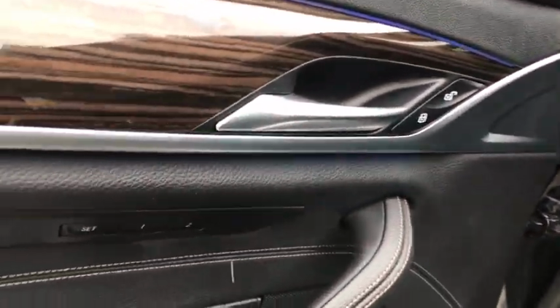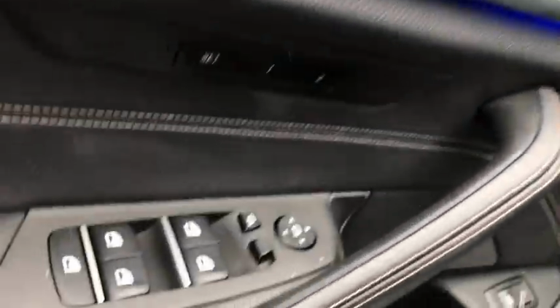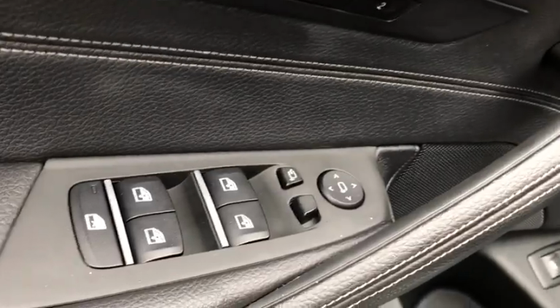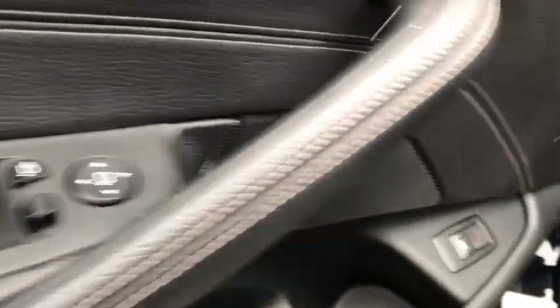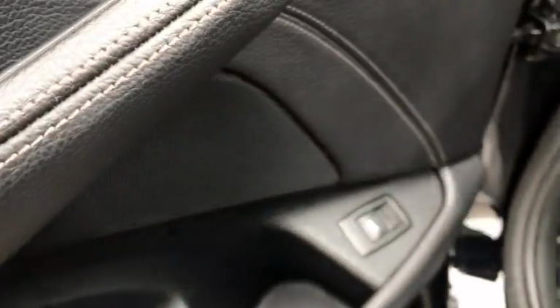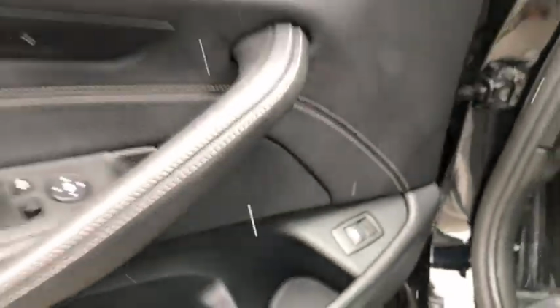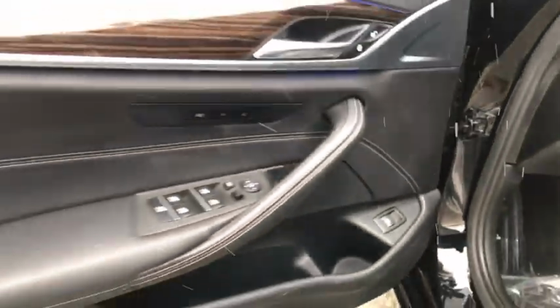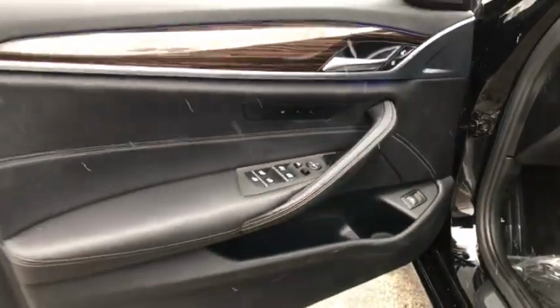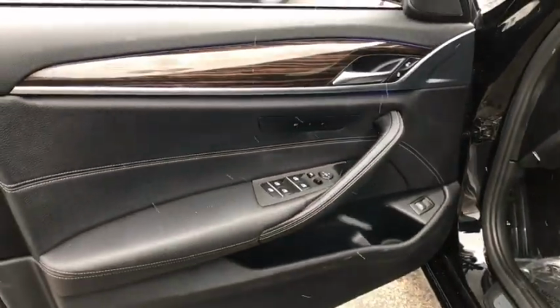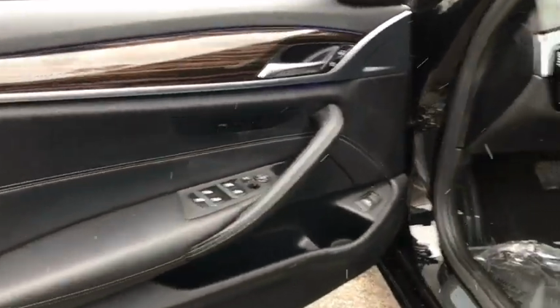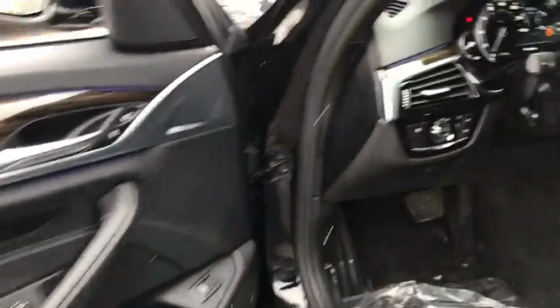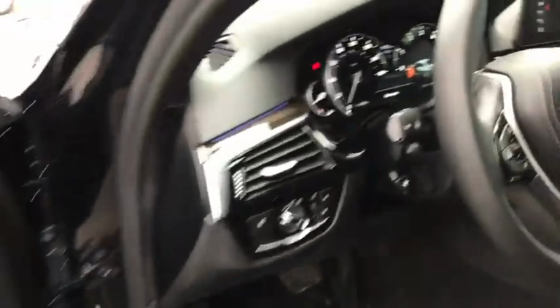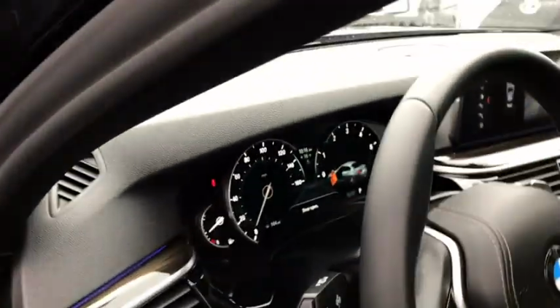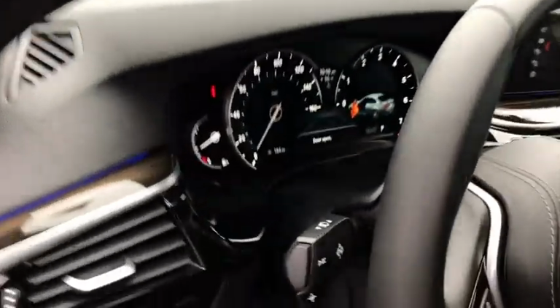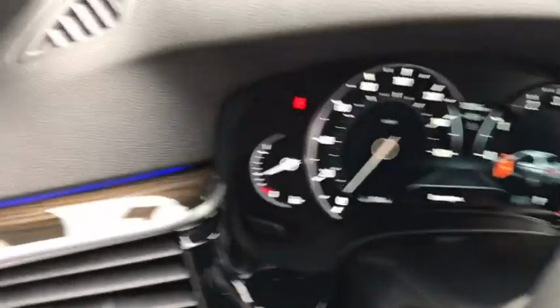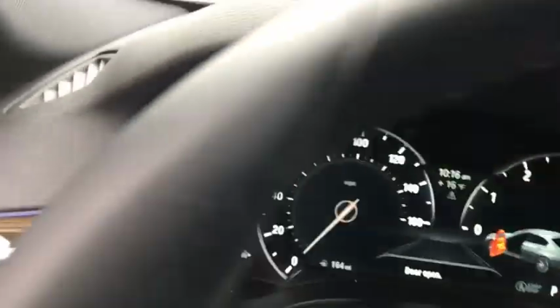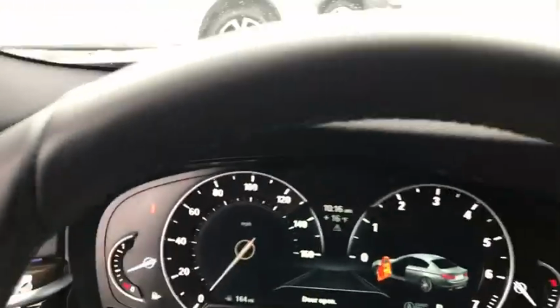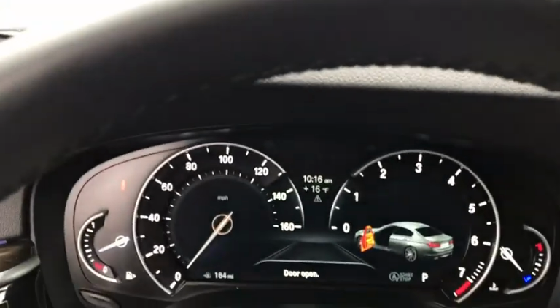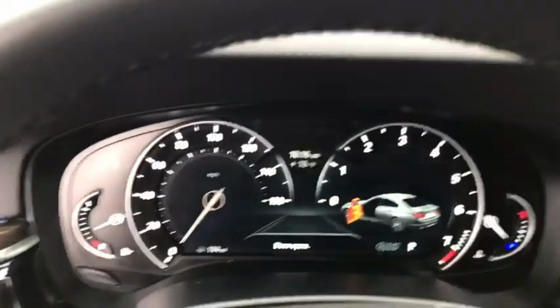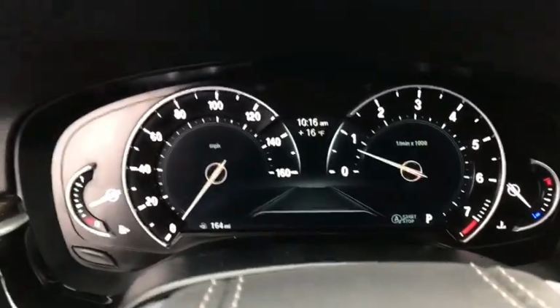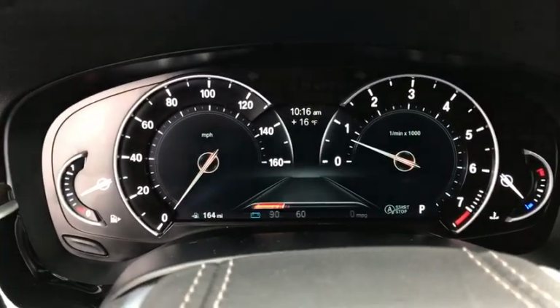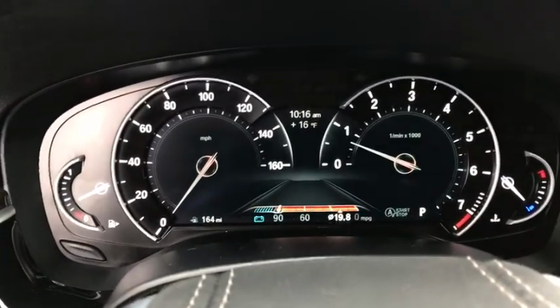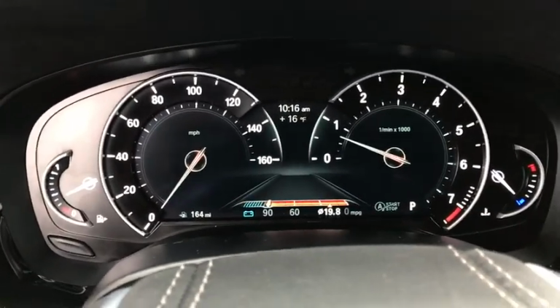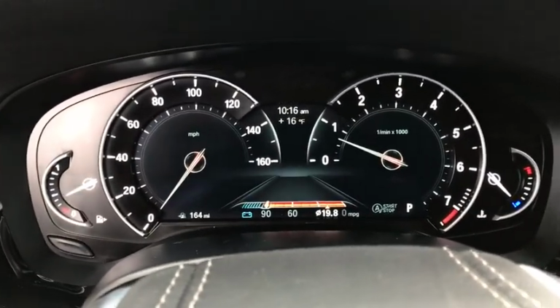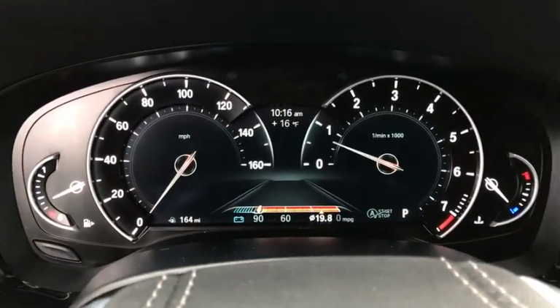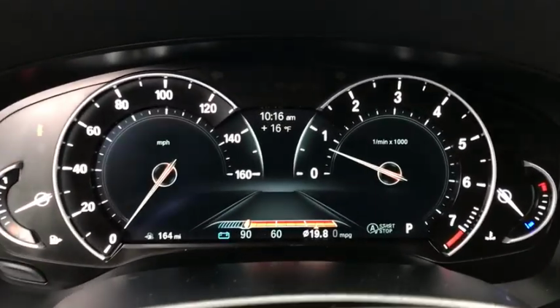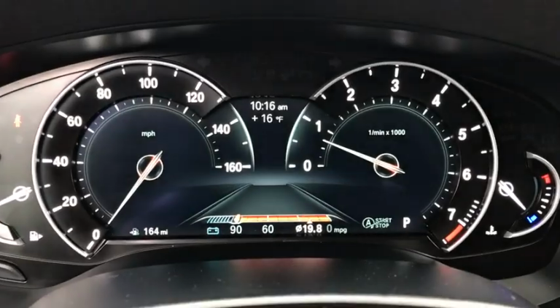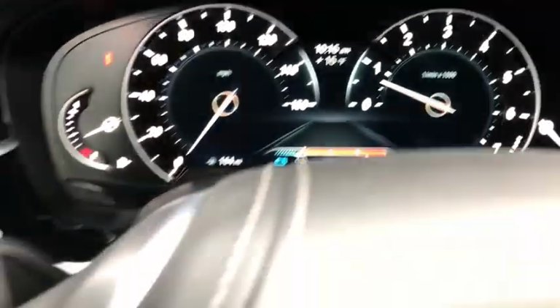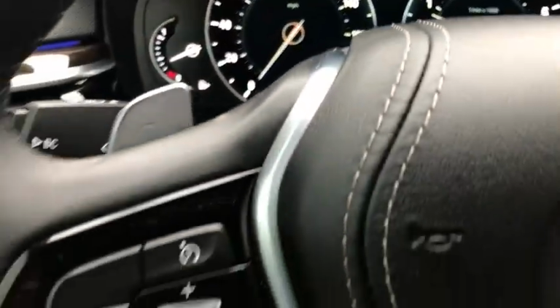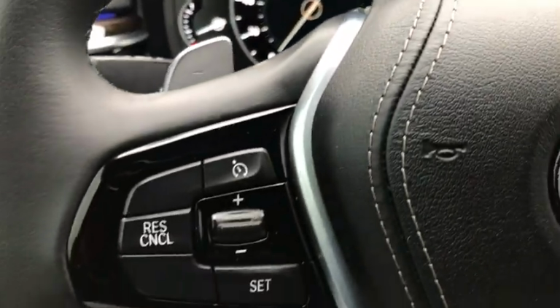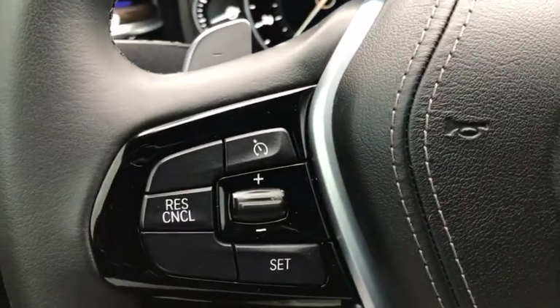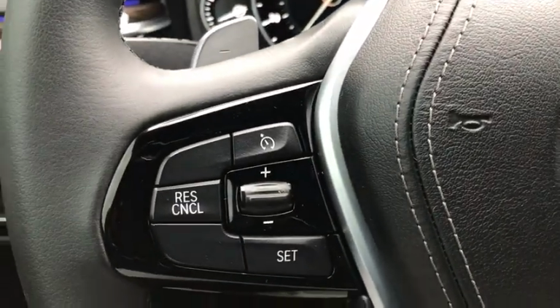Power passenger seat, traction control, navigation system, dual airbags, leather-wrapped steering wheel, alloy wheels, power steering, four-wheel disc brakes, universal garage door opener, electronic stability control, fog lights.